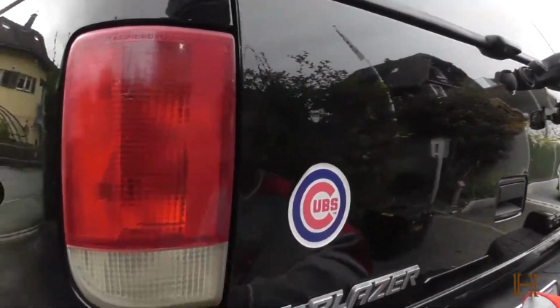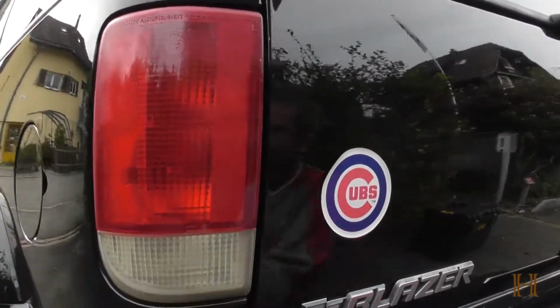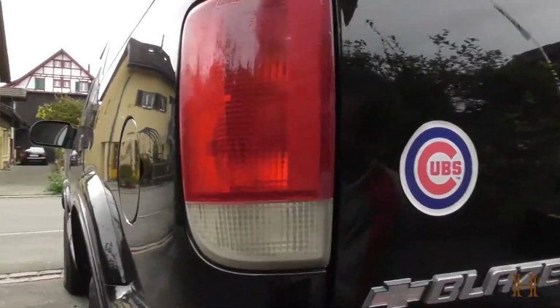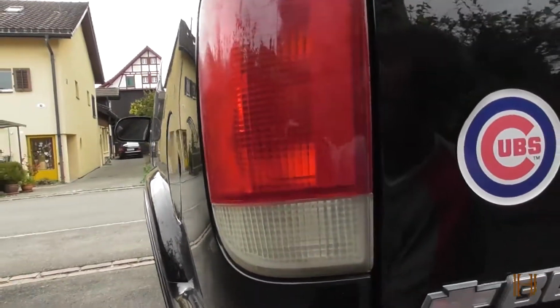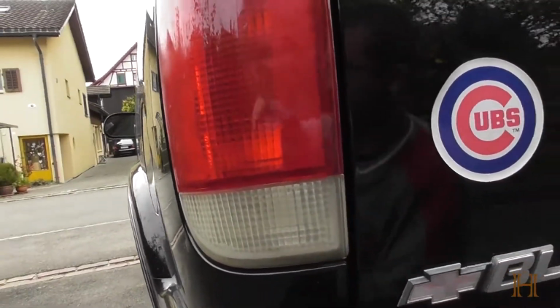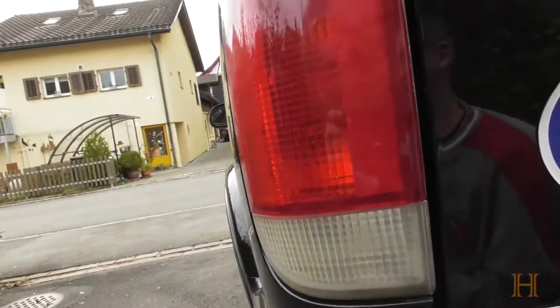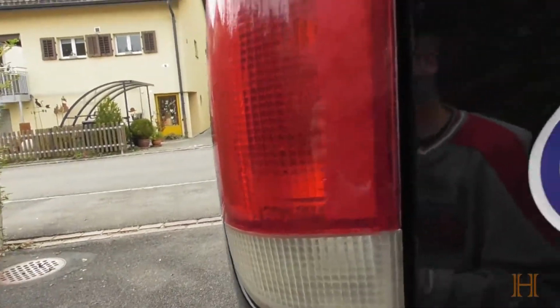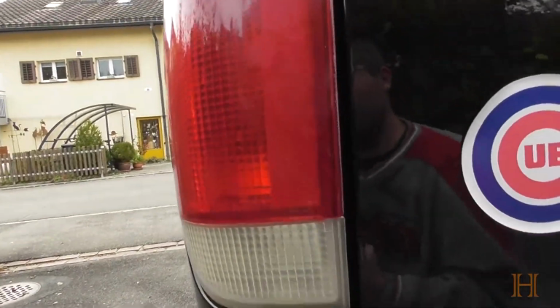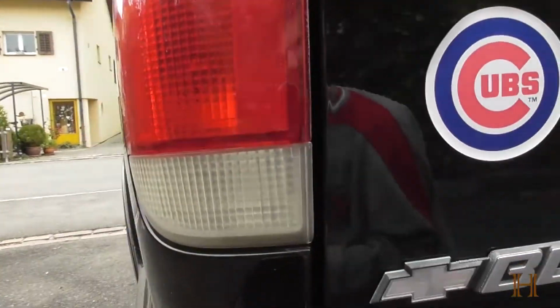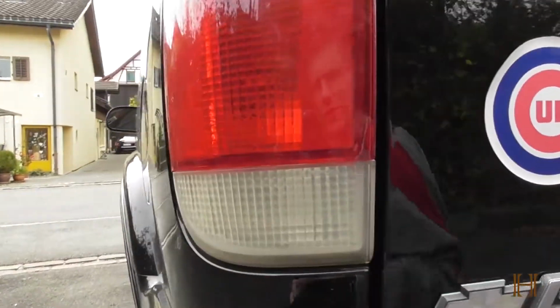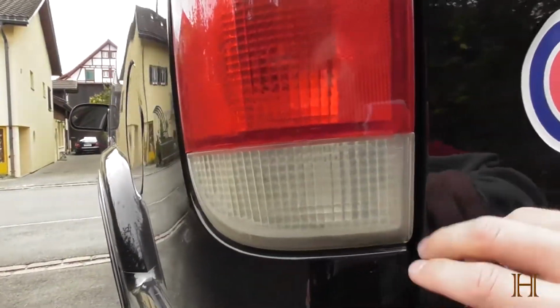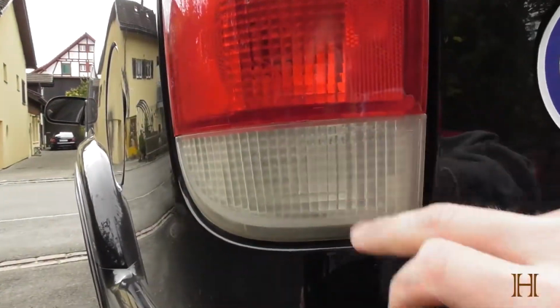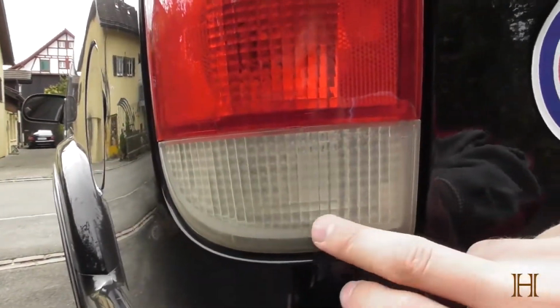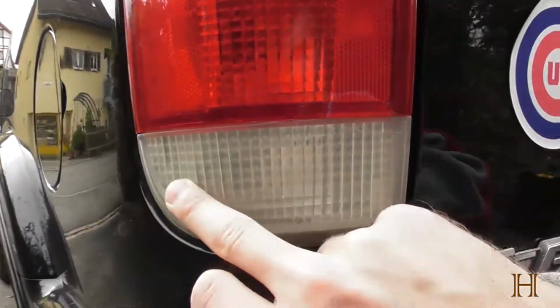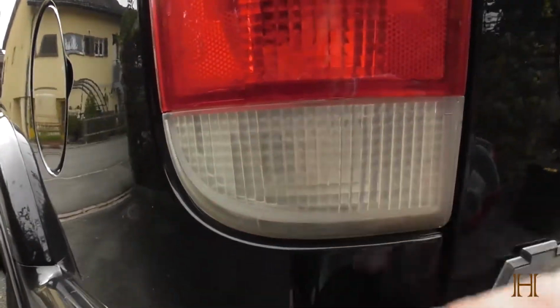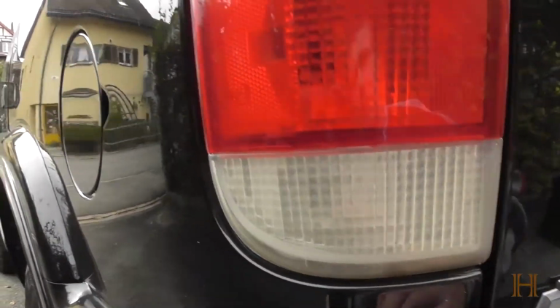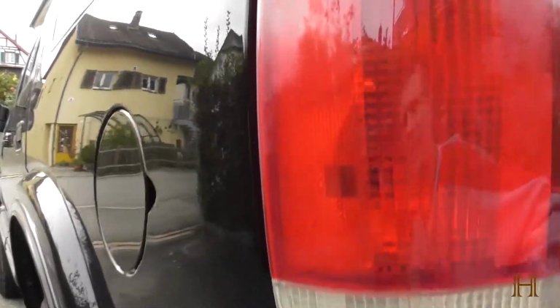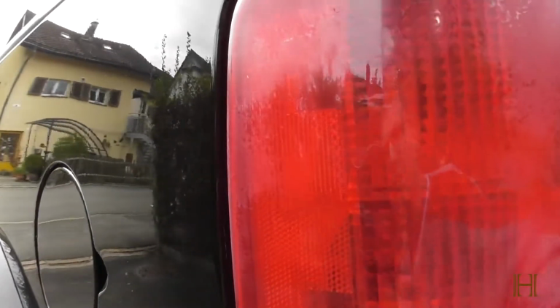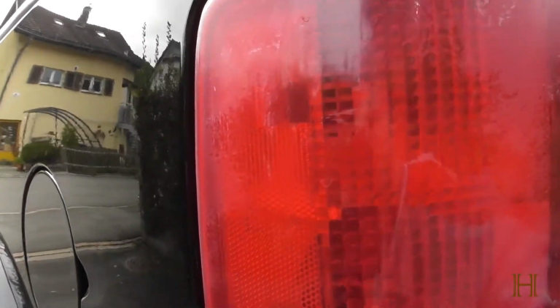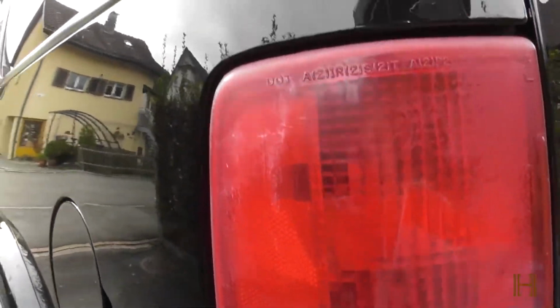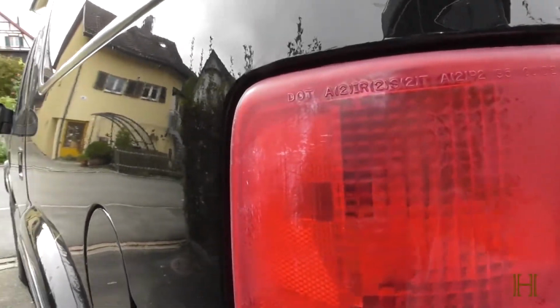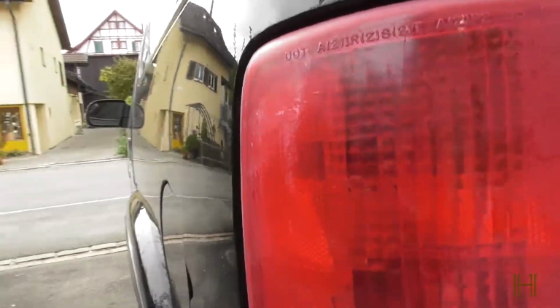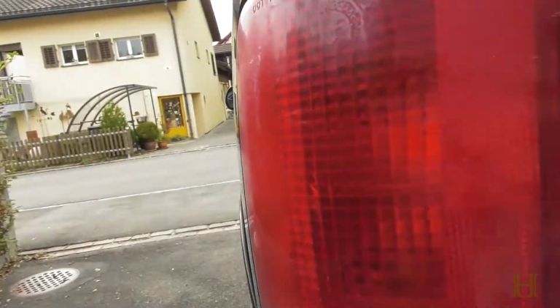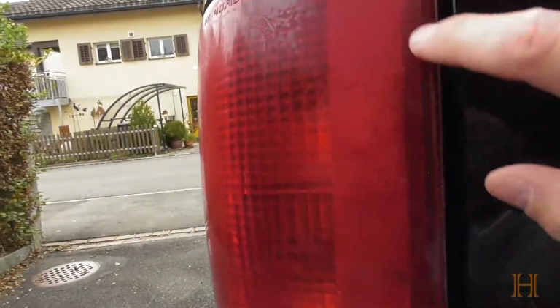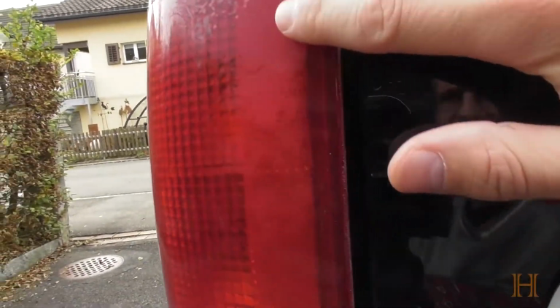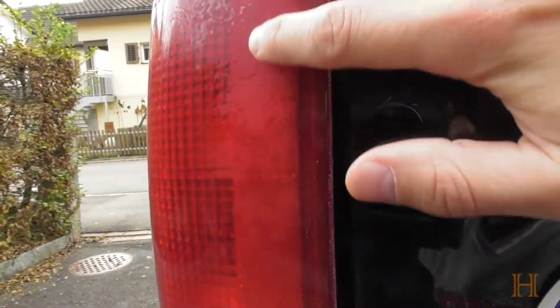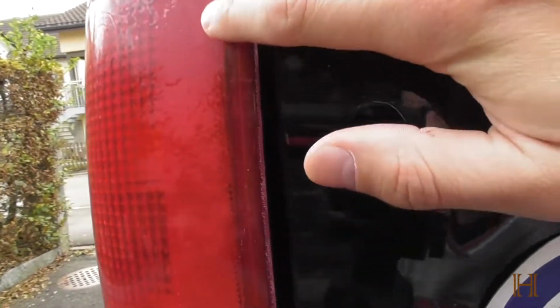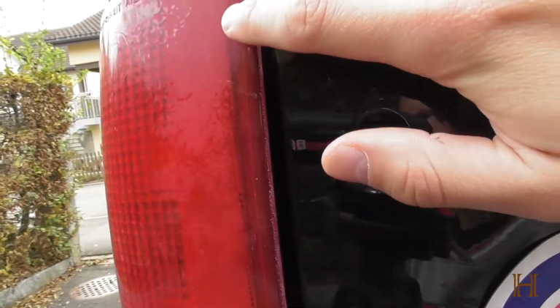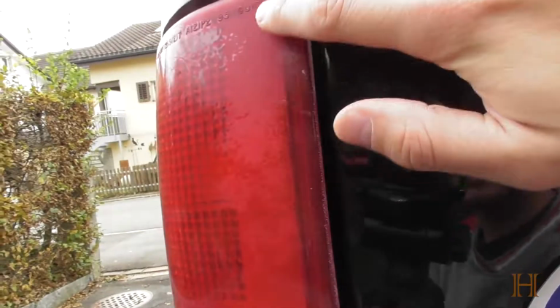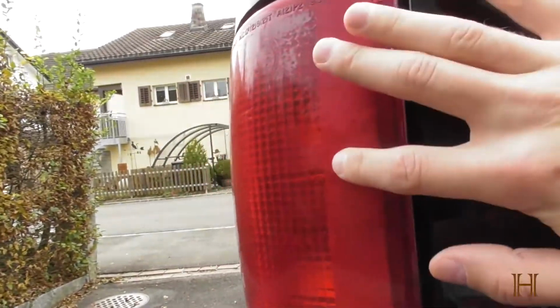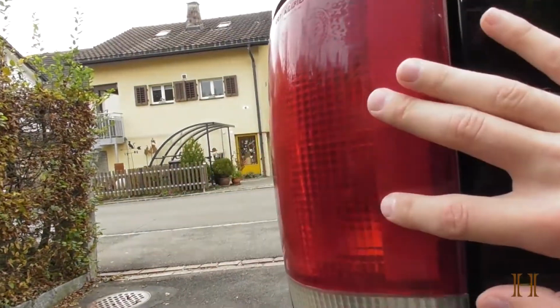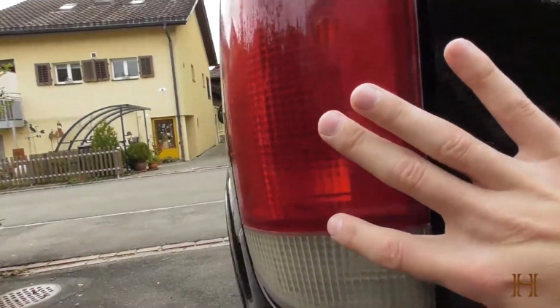As you can see, my taillights are a bit murky. You can see it on the white — it's not really as clear anymore. And you can also see it on the red, how it's kind of dull and murky, not really nice looking anymore.